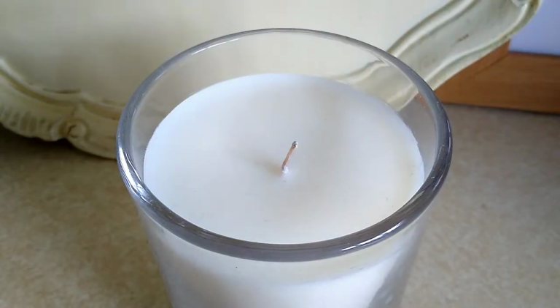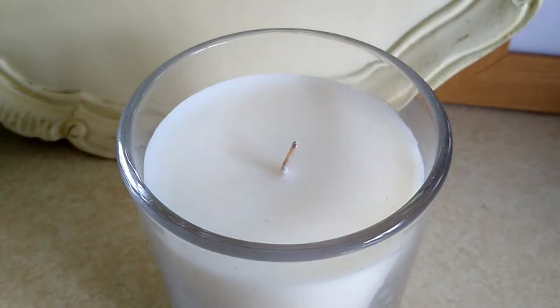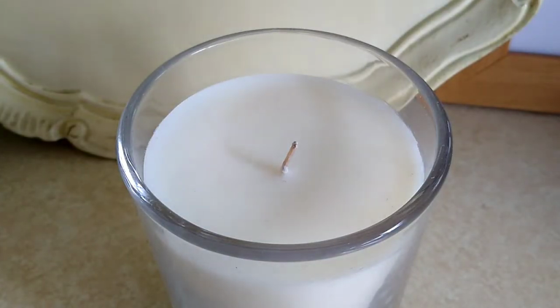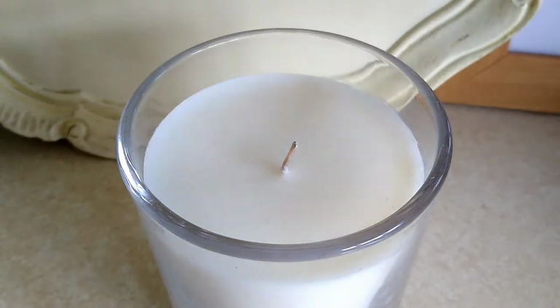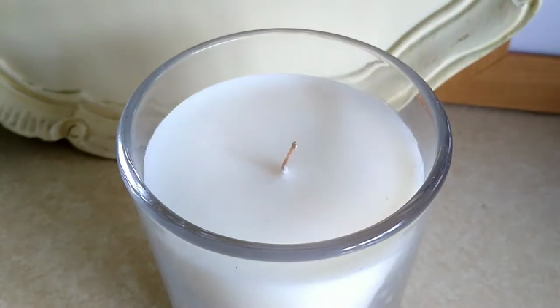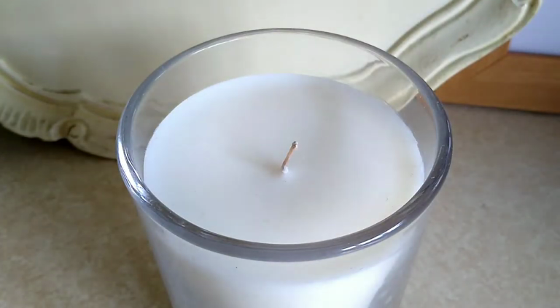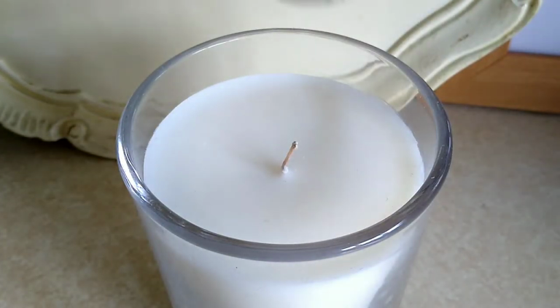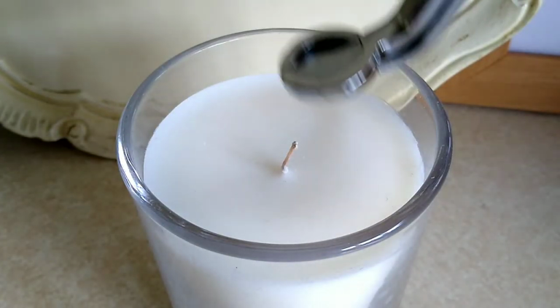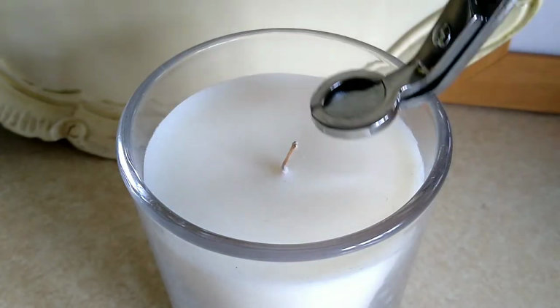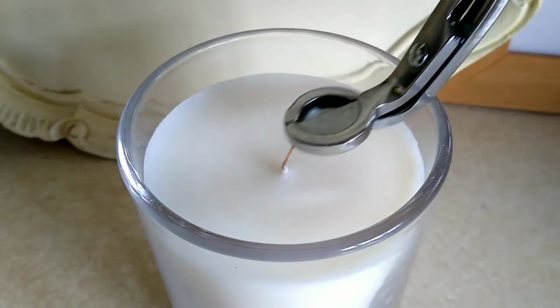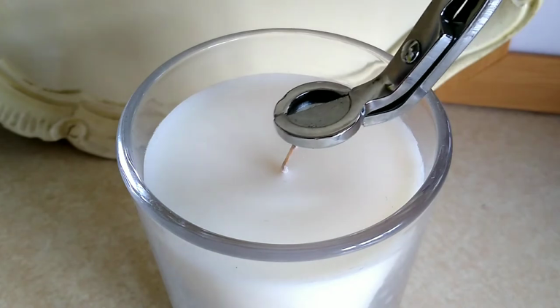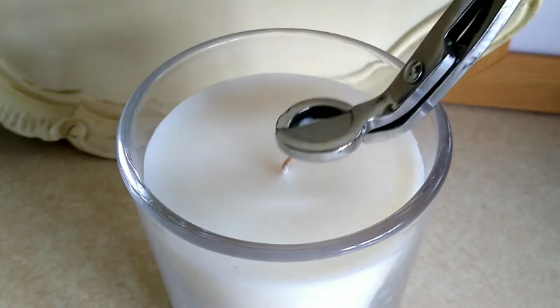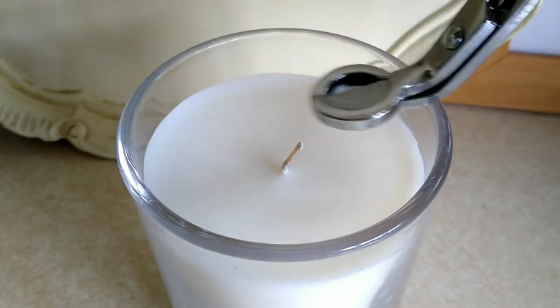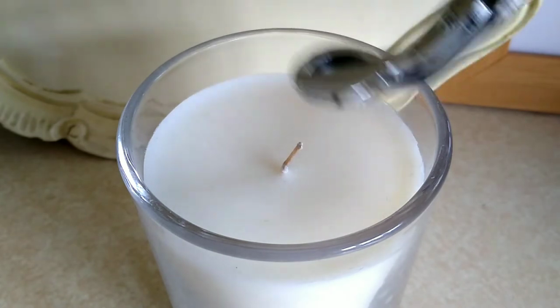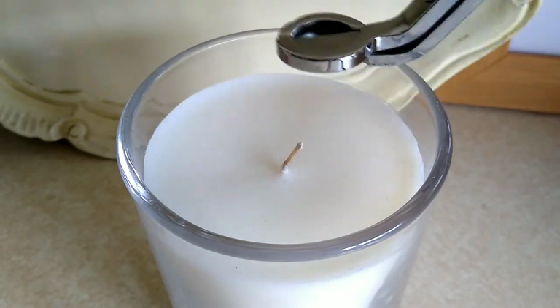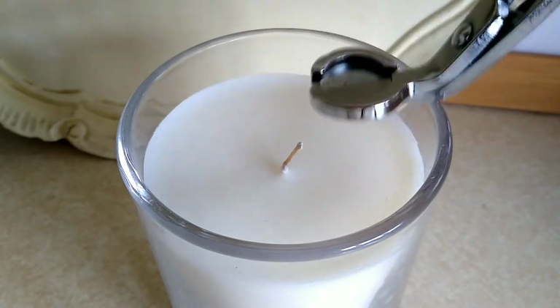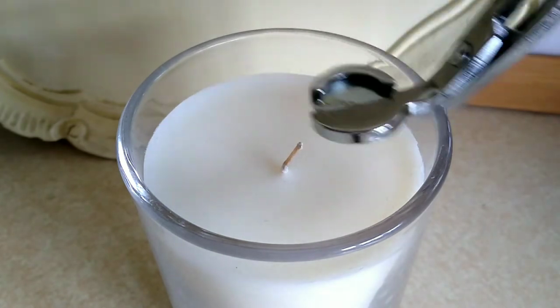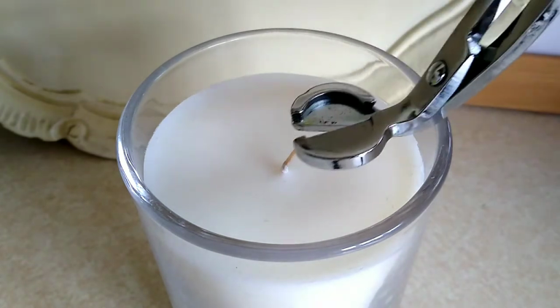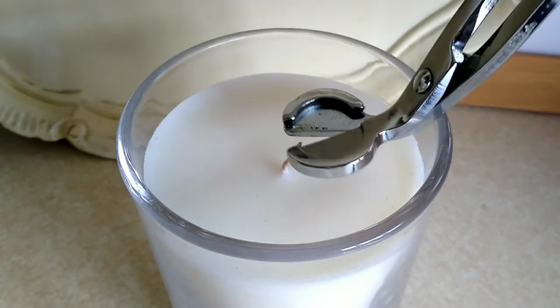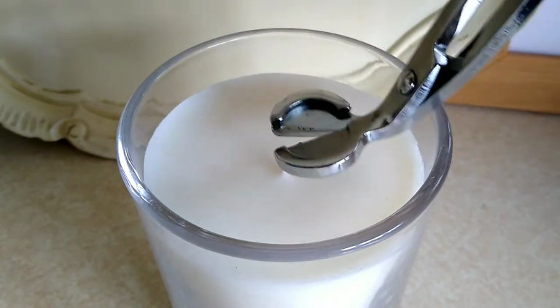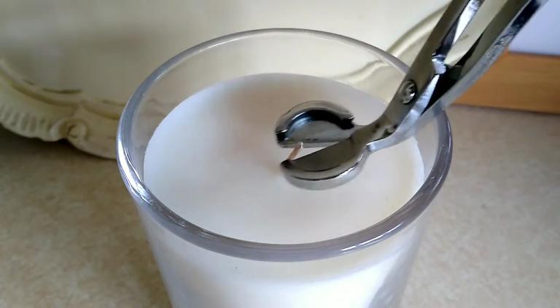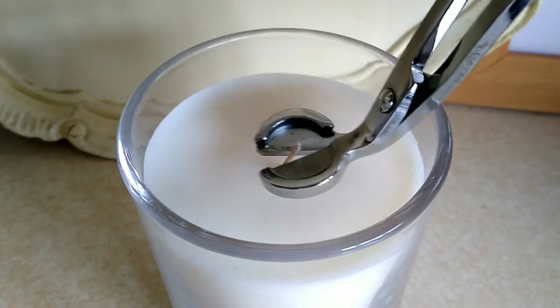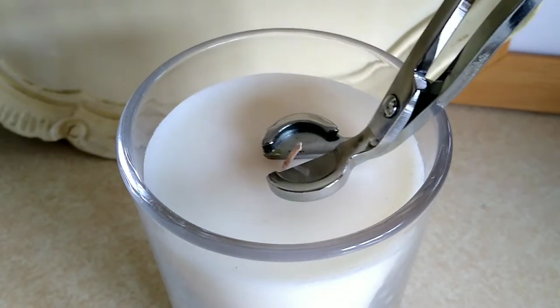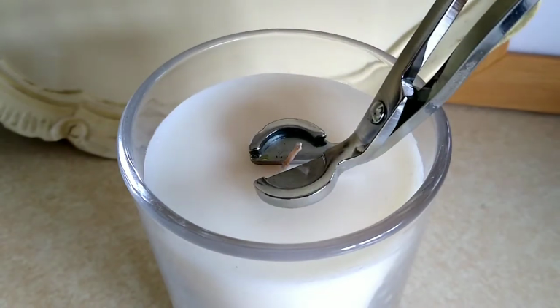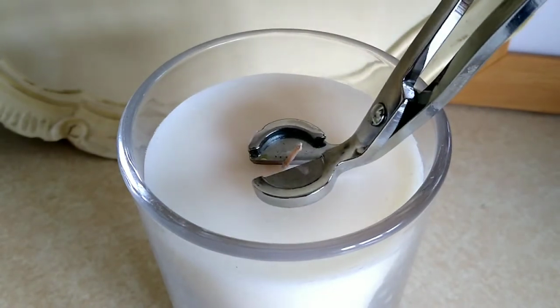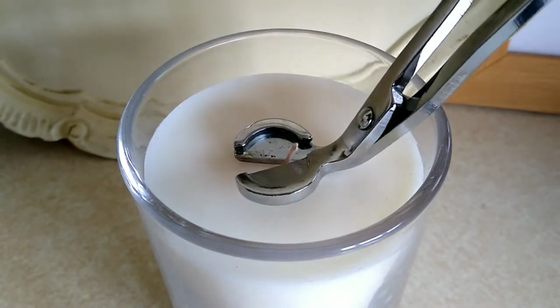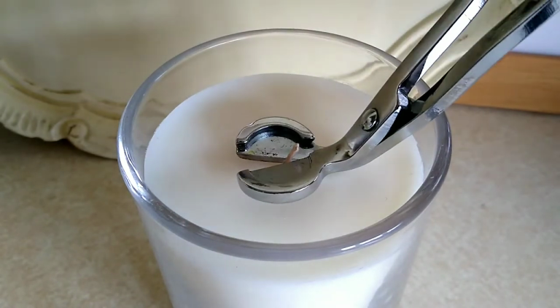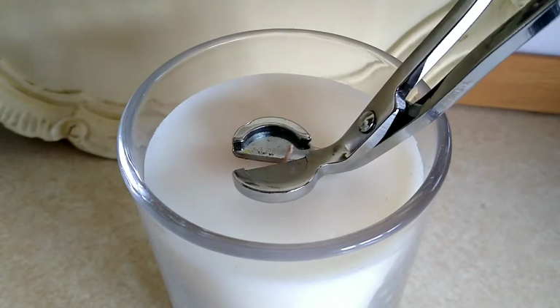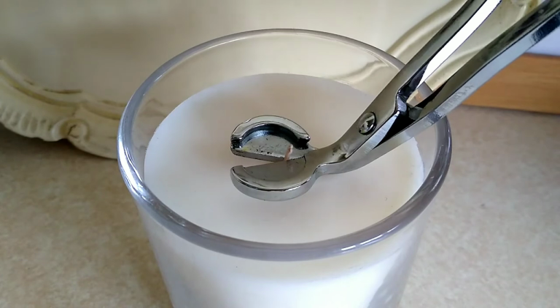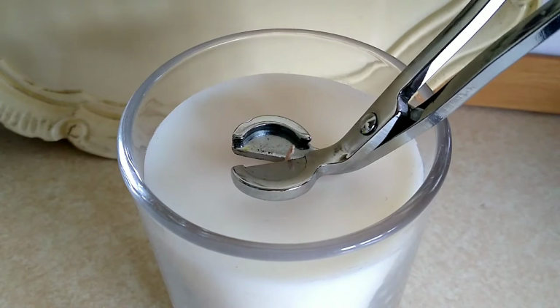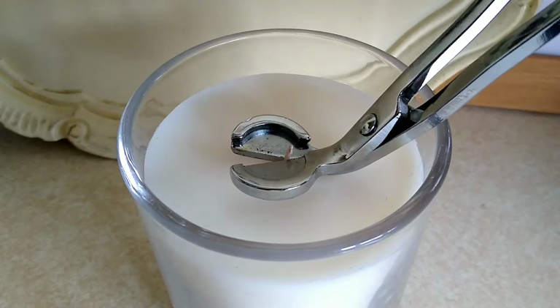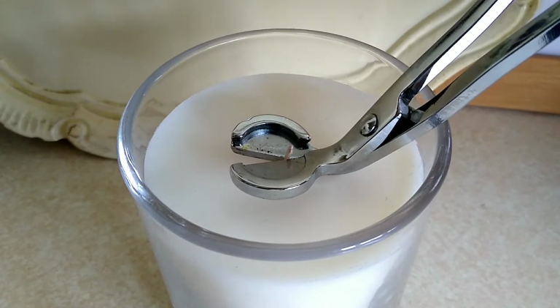To use, place the trimmer flat to the surface of the candle and then tip it back on the curved edge at a 45-degree angle. Then snip.